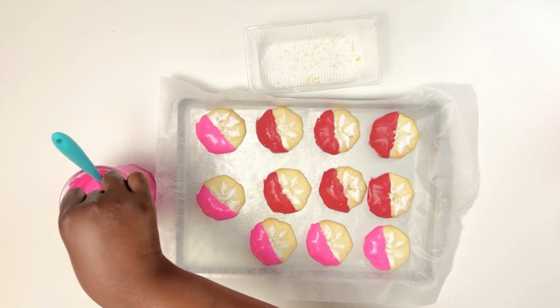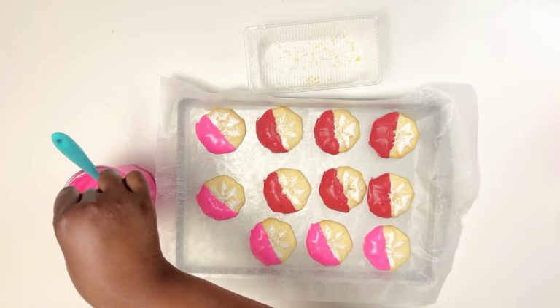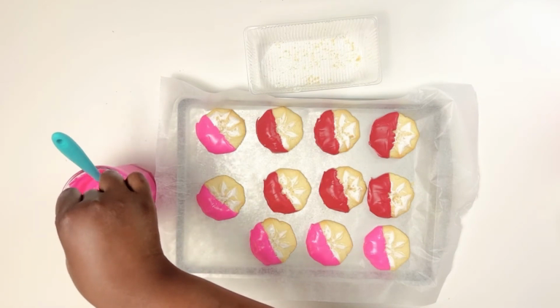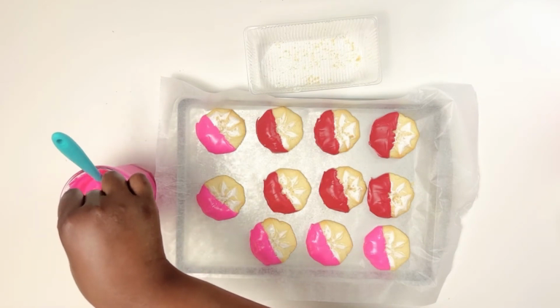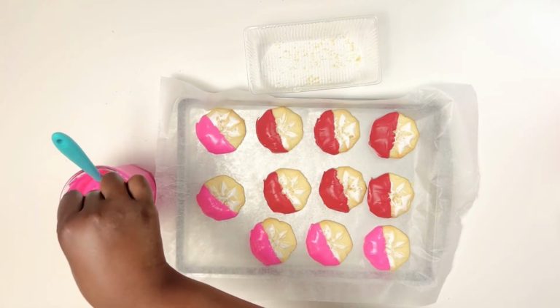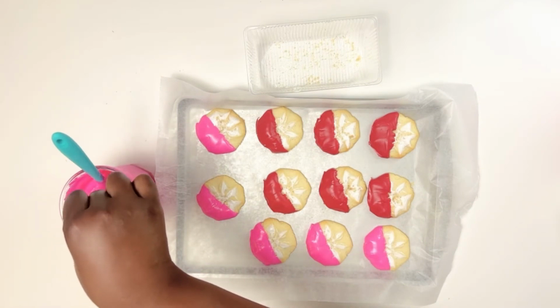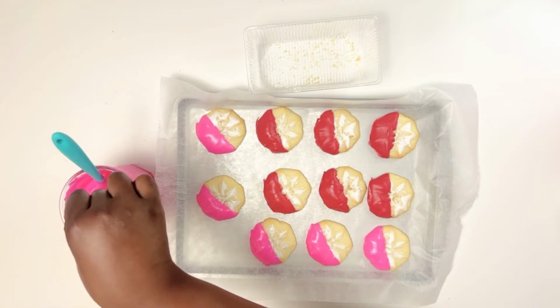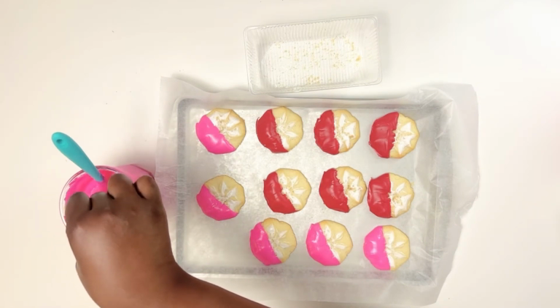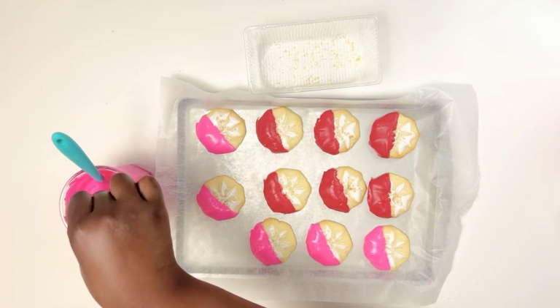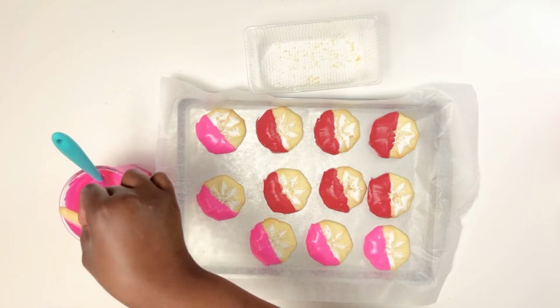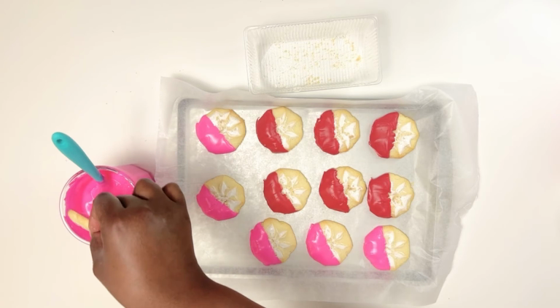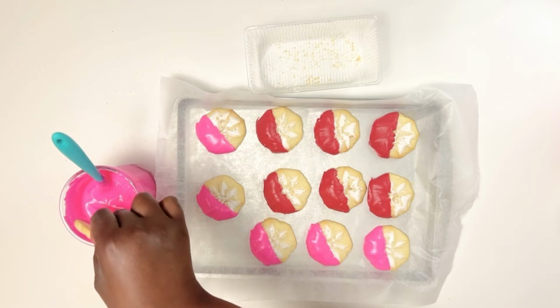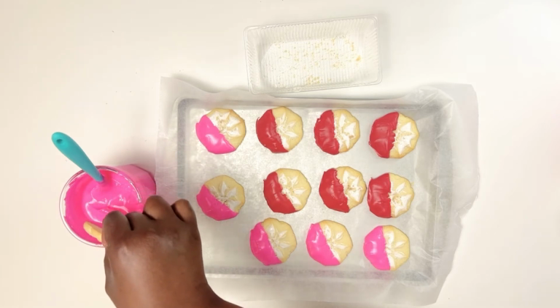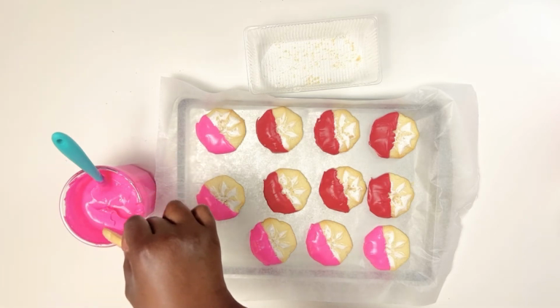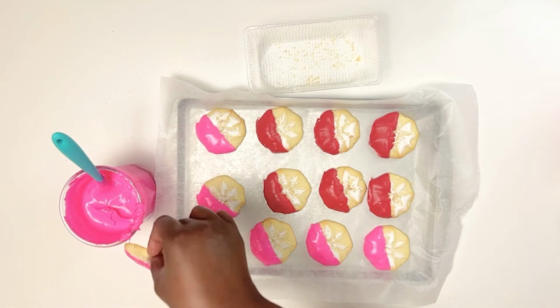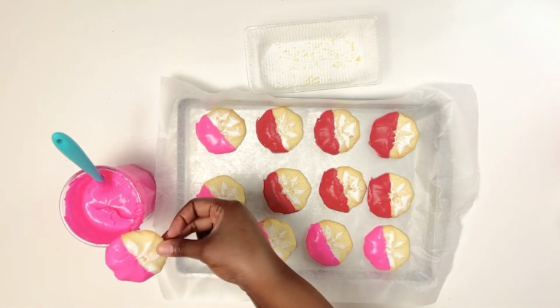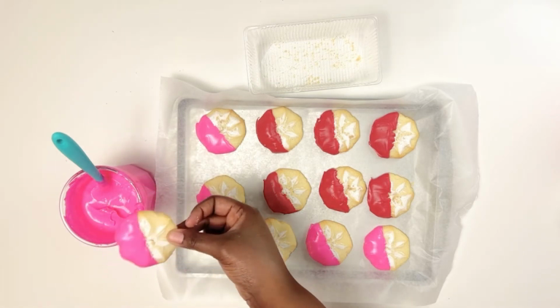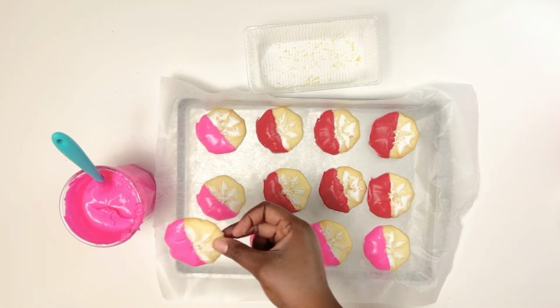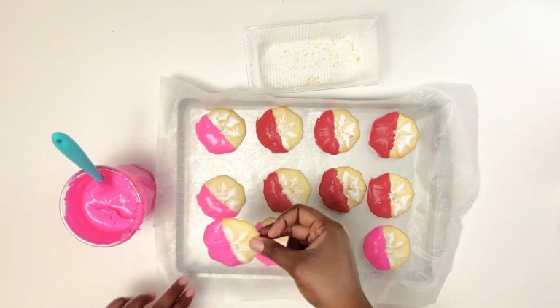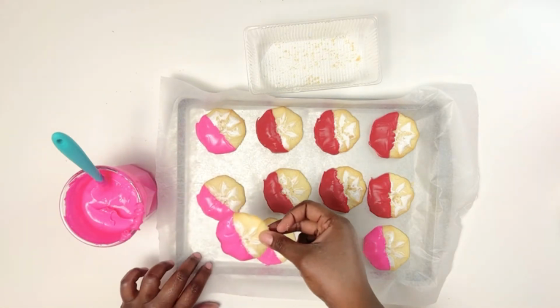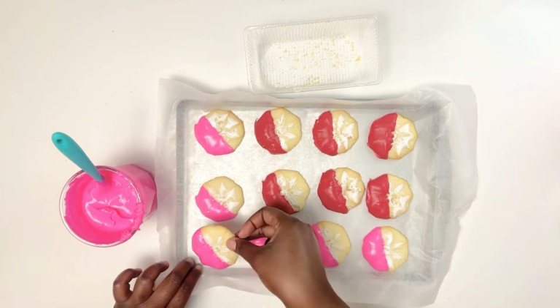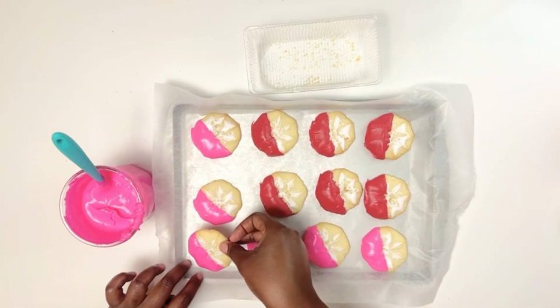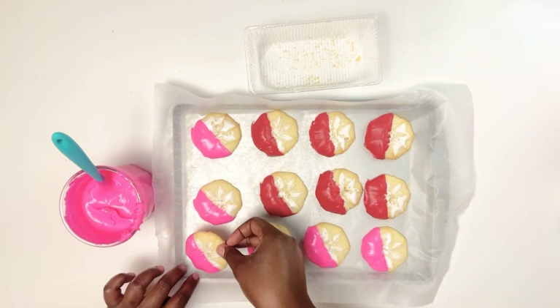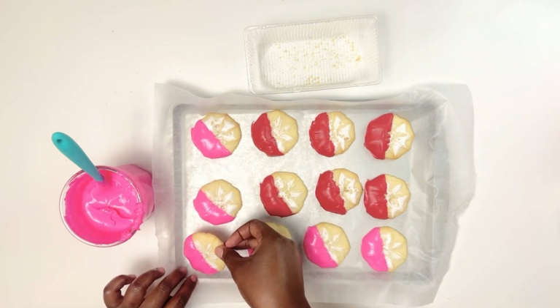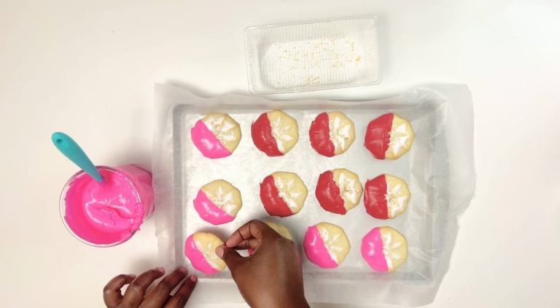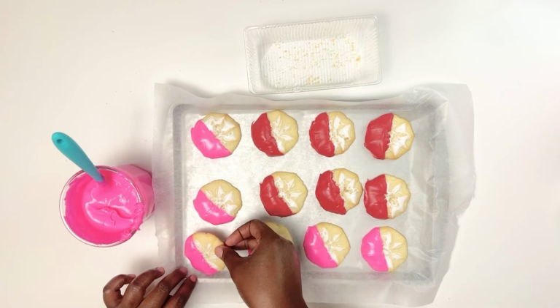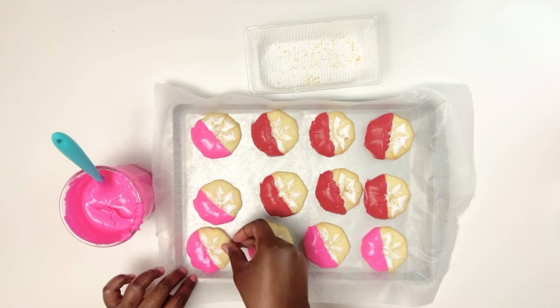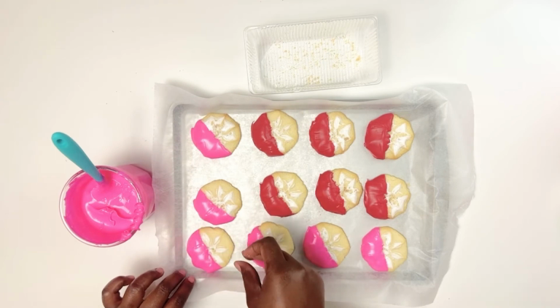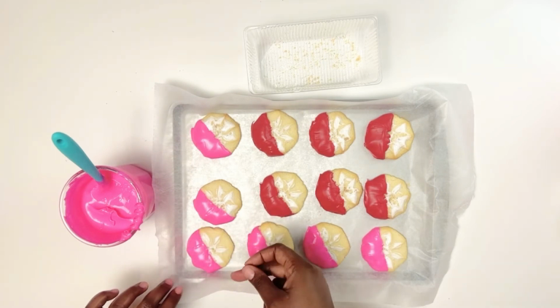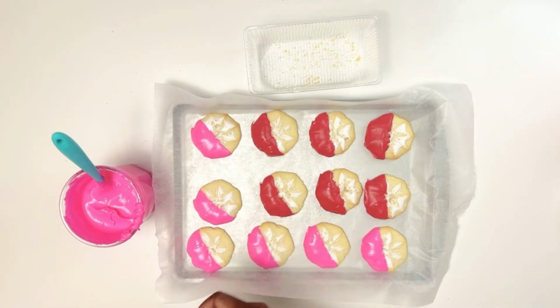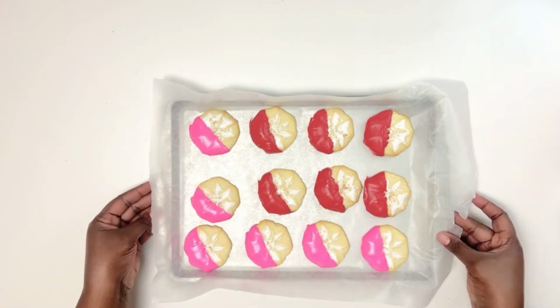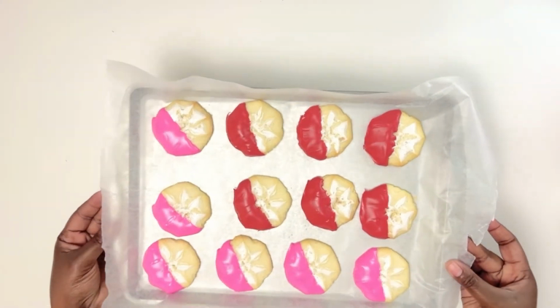Once you're done dipping, put them to the side to dry. These do not need to be refrigerated — they can sit out on the counter and let the chocolate harden back up.